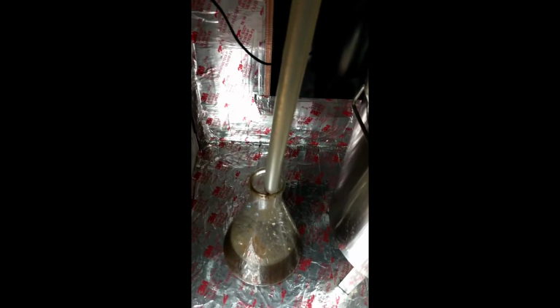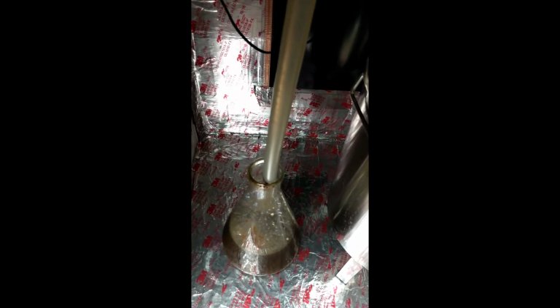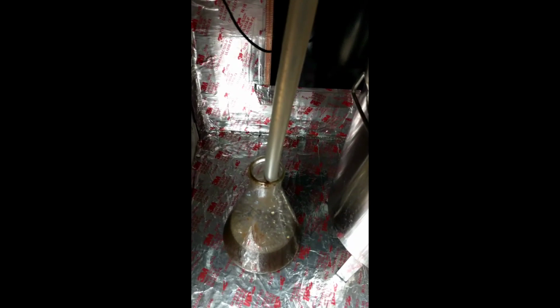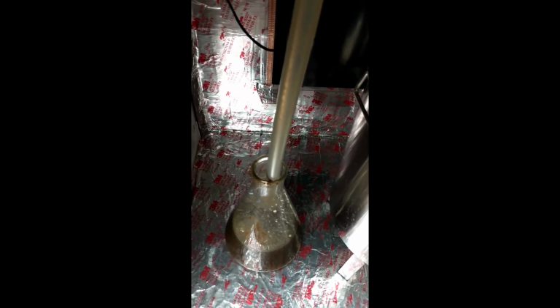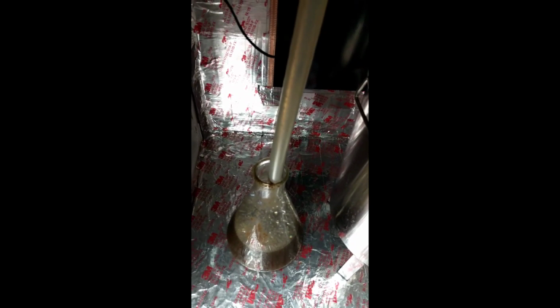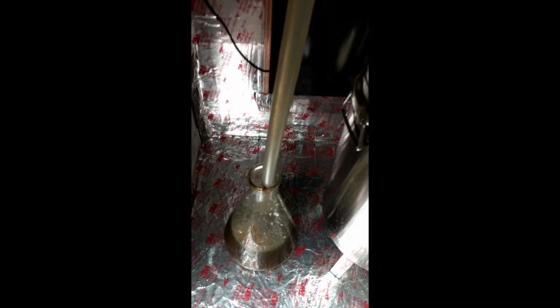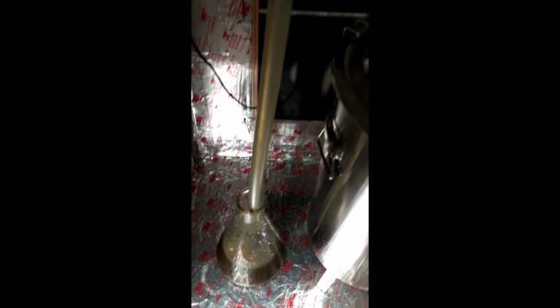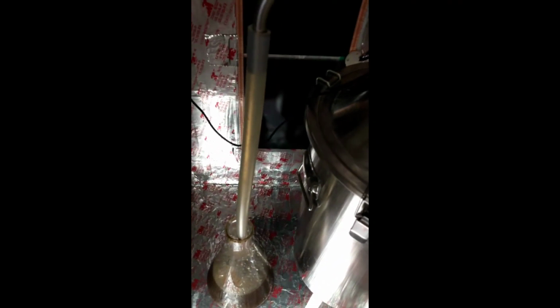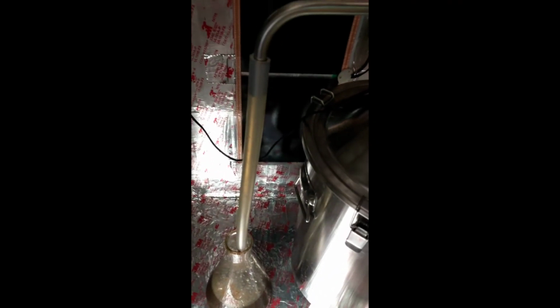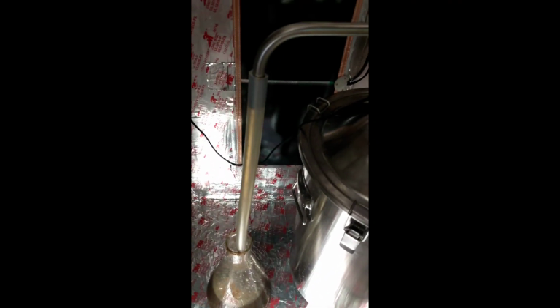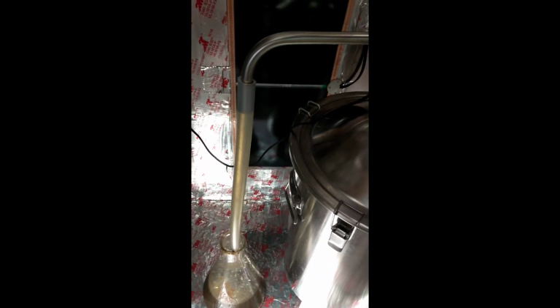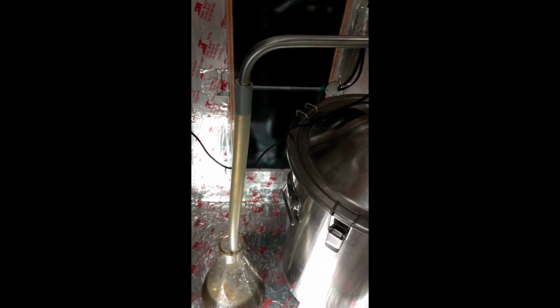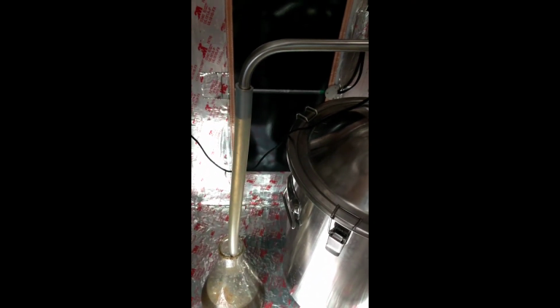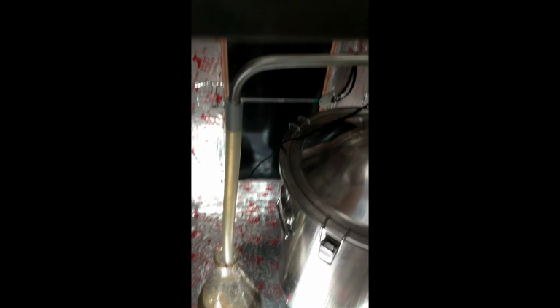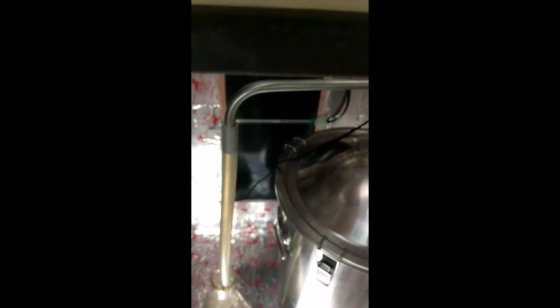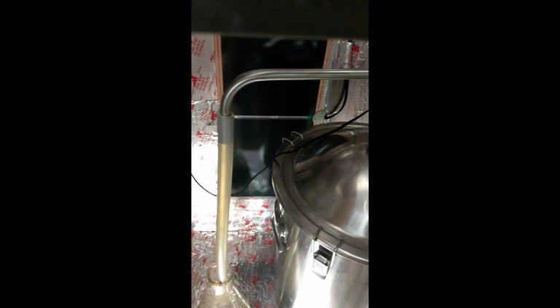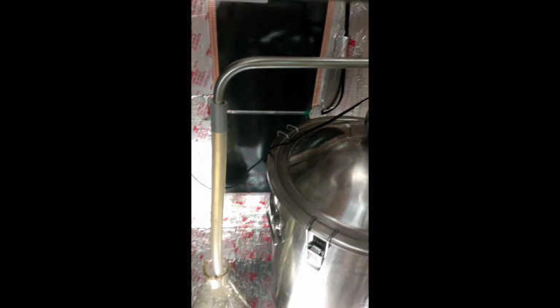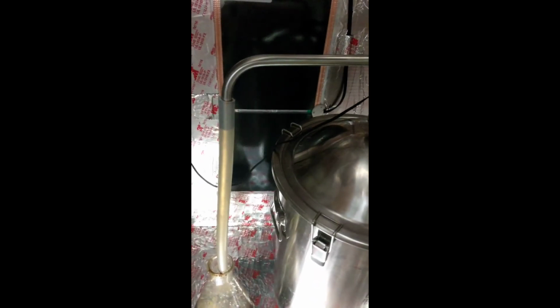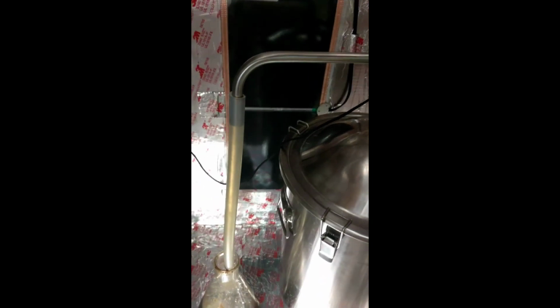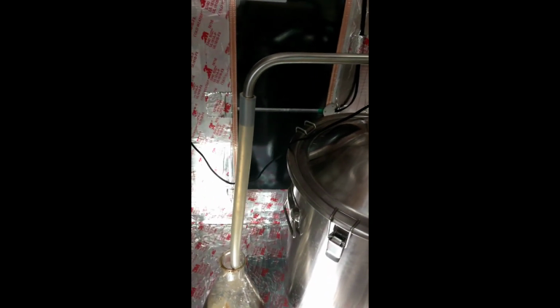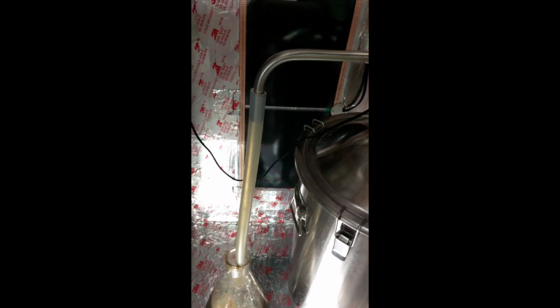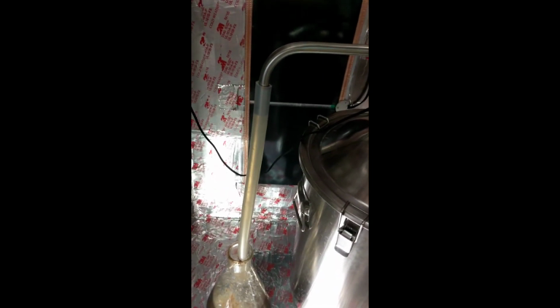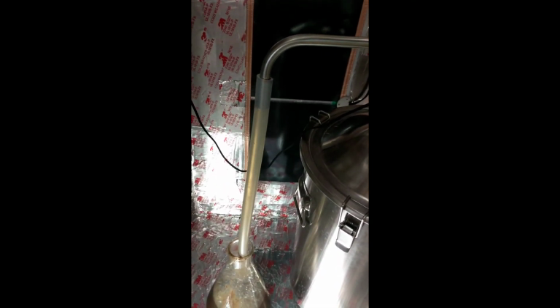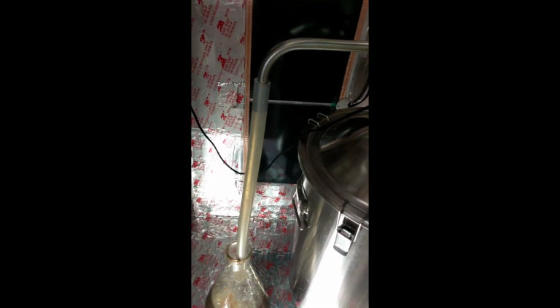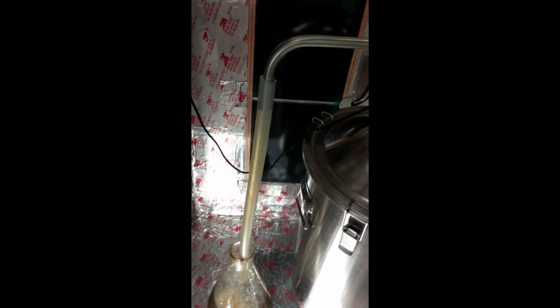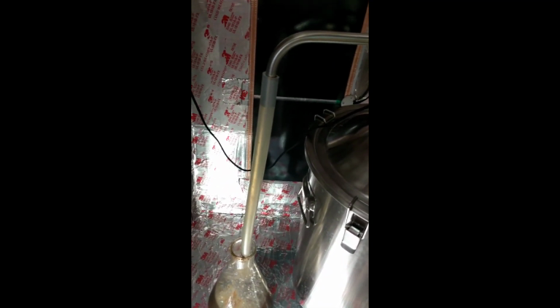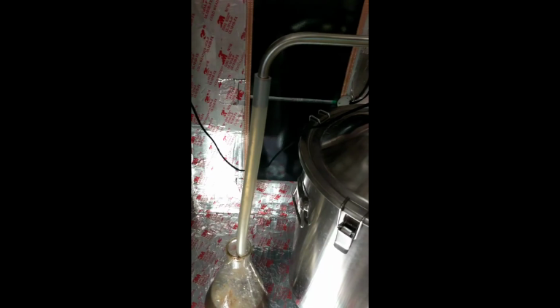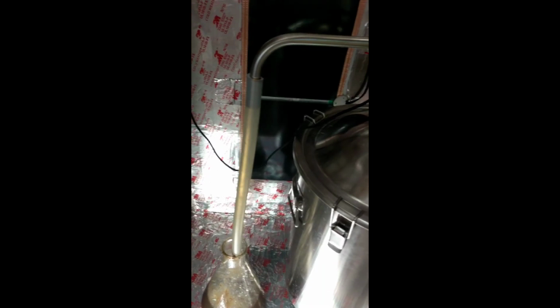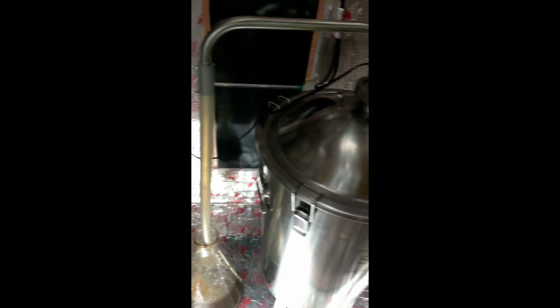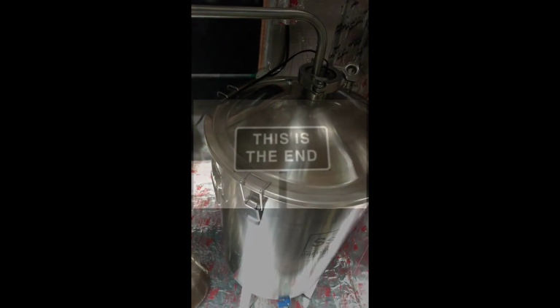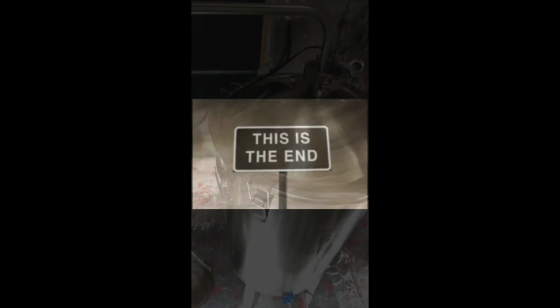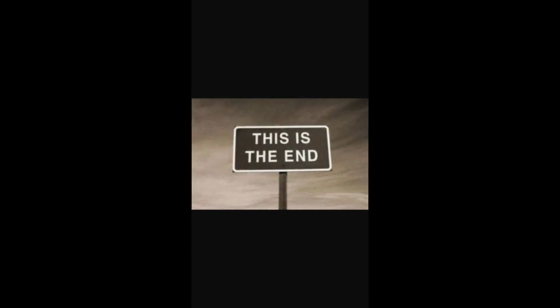It got a little active on me - that's the first time I've ever had krausen actually get through the blow-off tube and out of the blow-off tube. But yeah, good stuff.